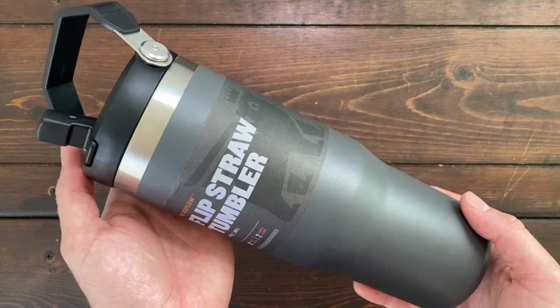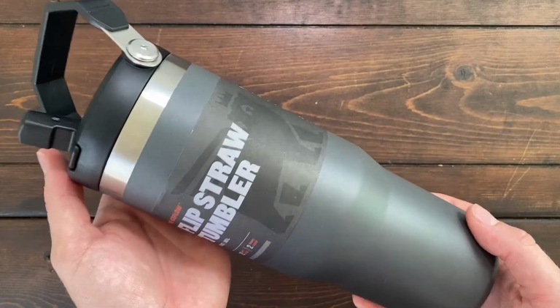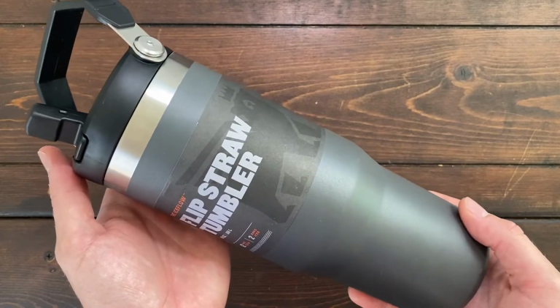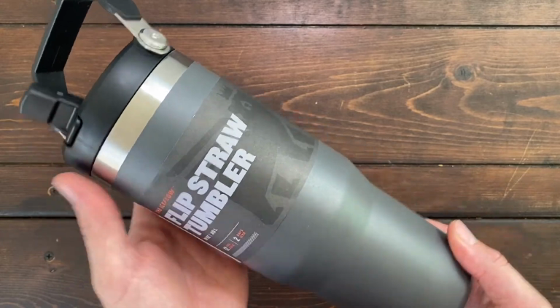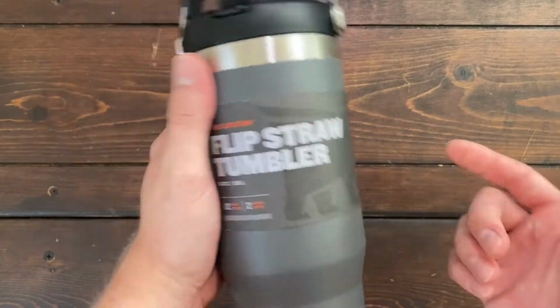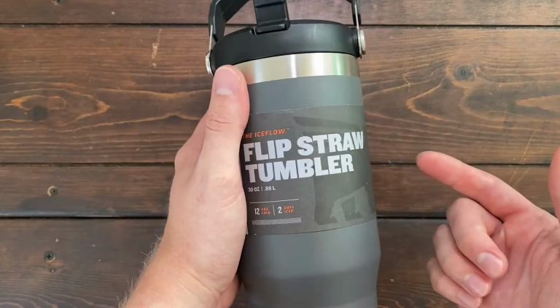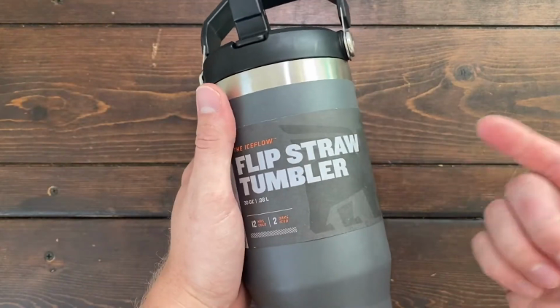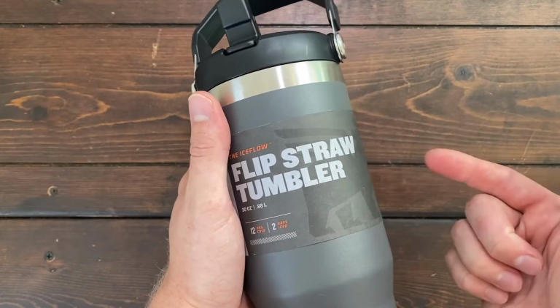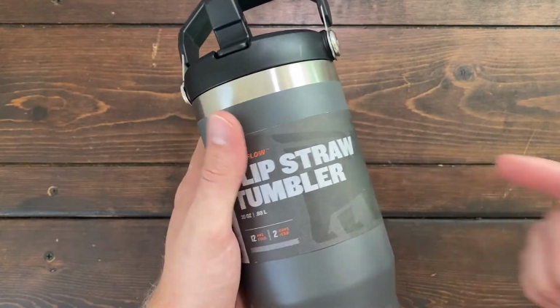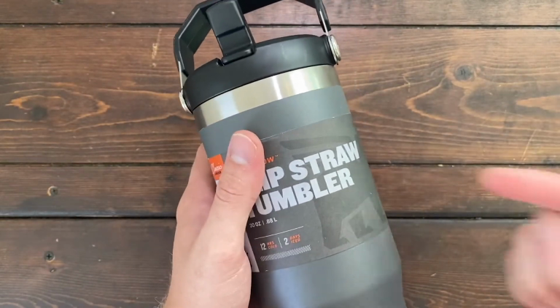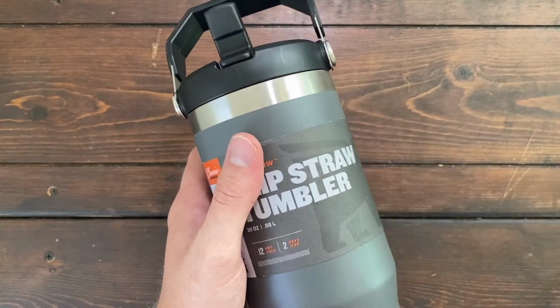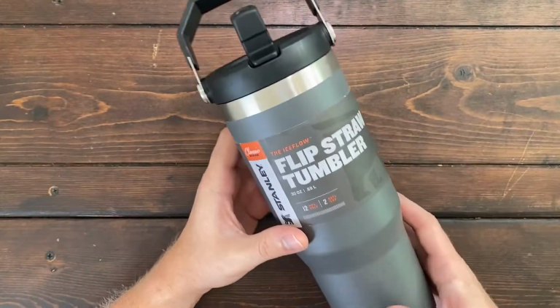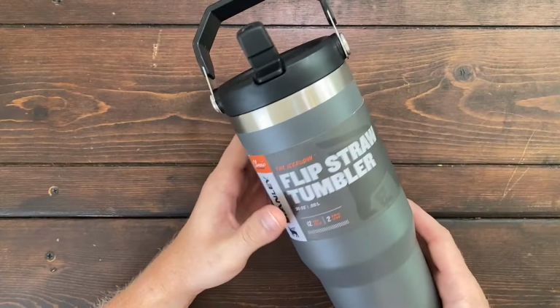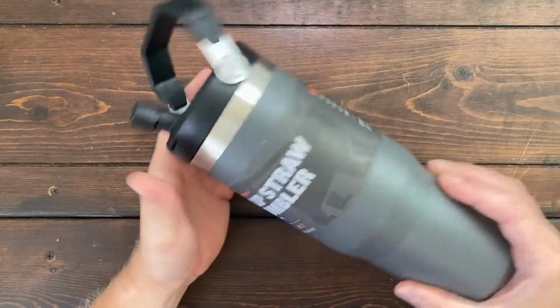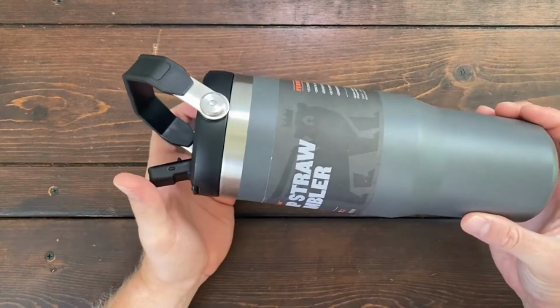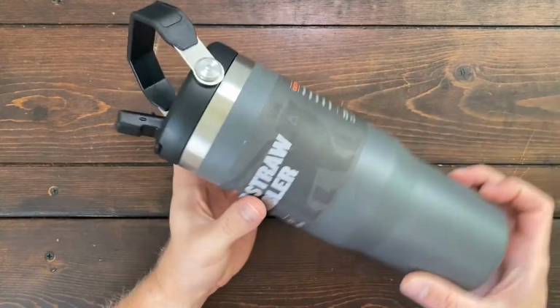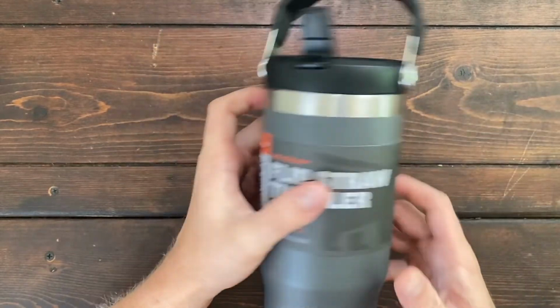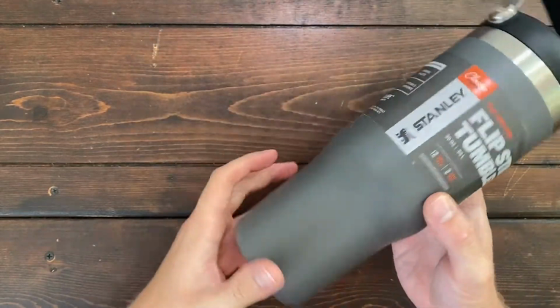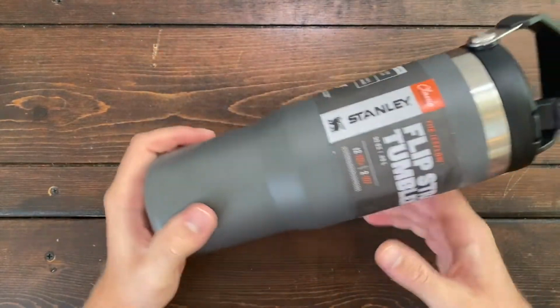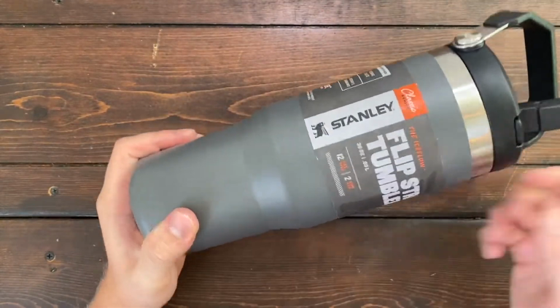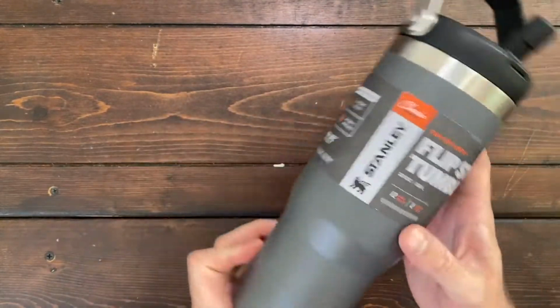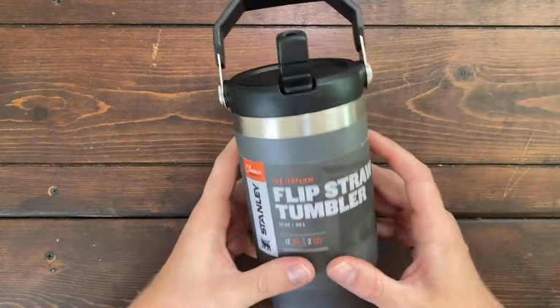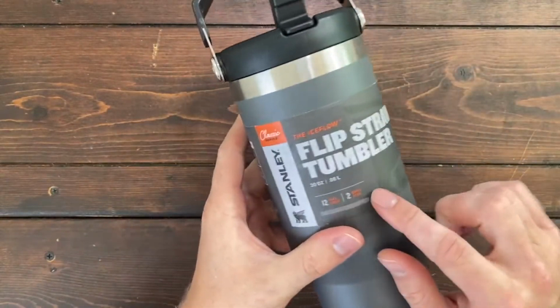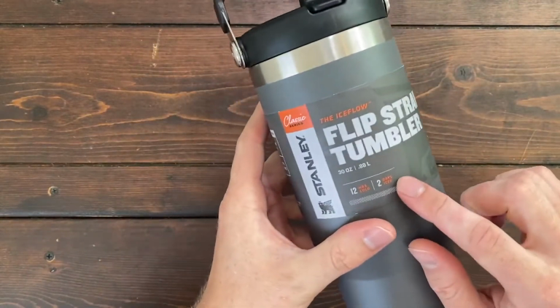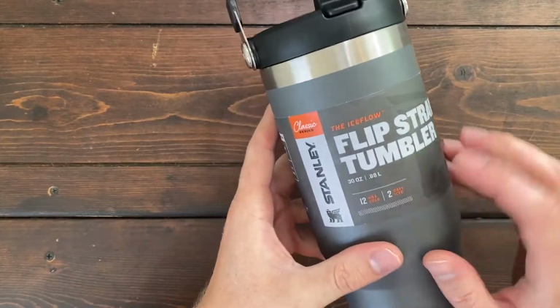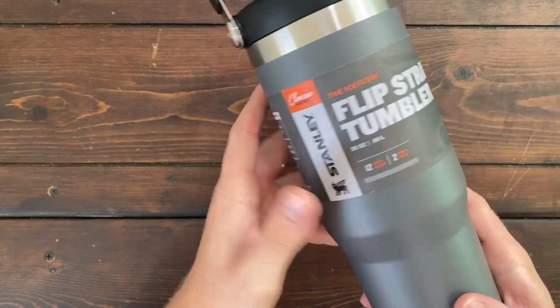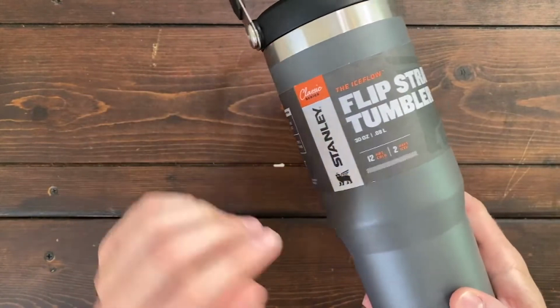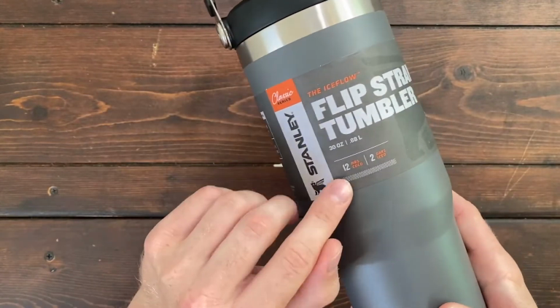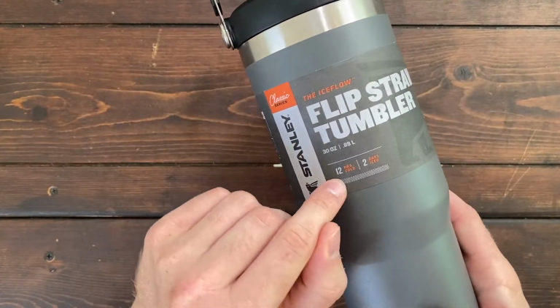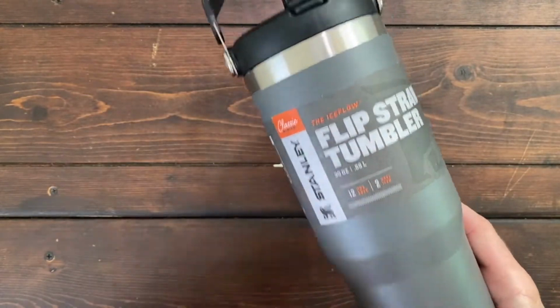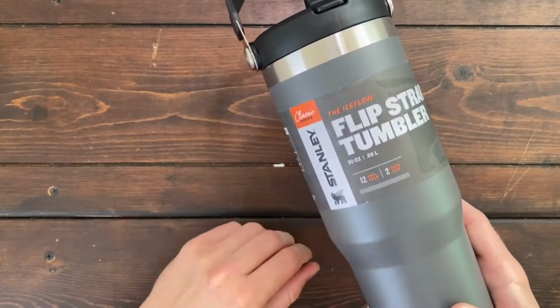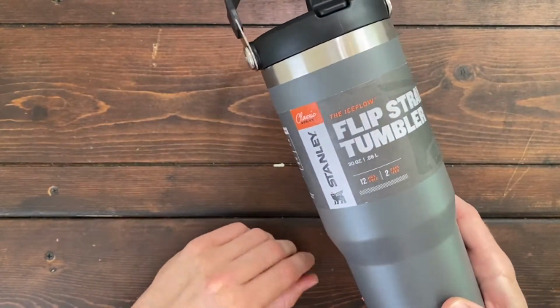Welcome to my review of the Flip Straw Tumbler, the Ice Flow from Stanley. The Ice Flow is a stainless steel double wall insulation tumbler that can hold ice up to two days and can keep your drinks cold for up to 12 hours.